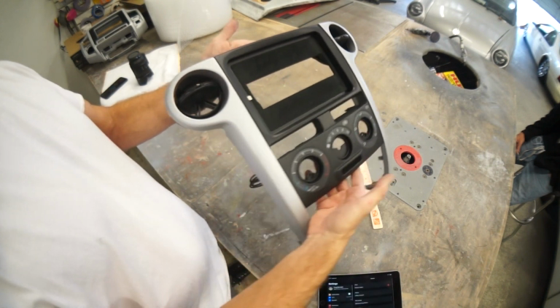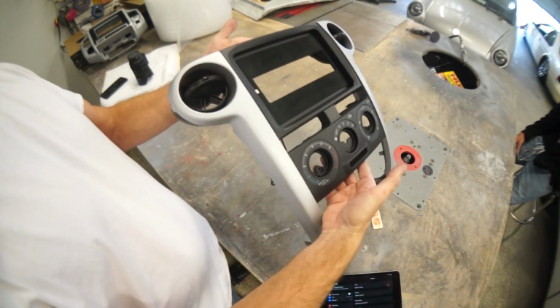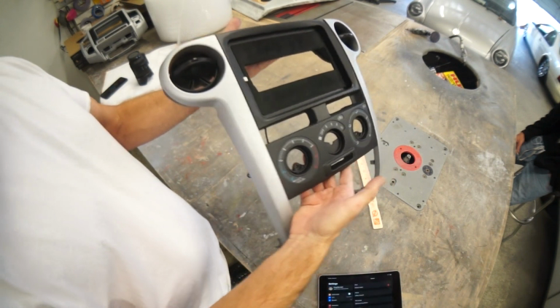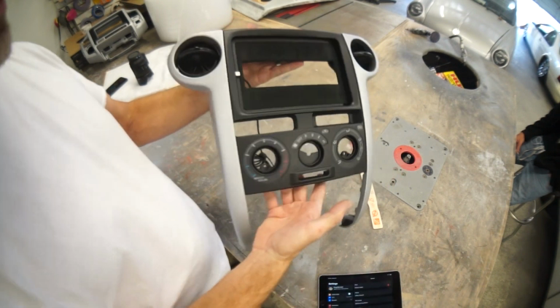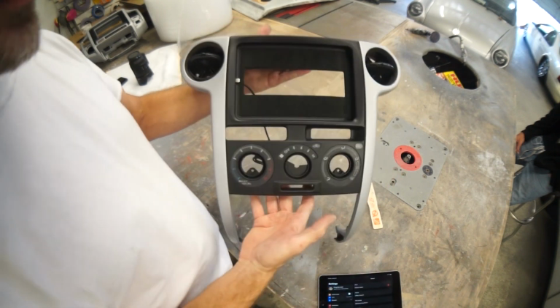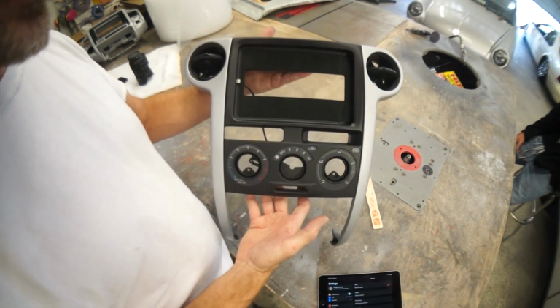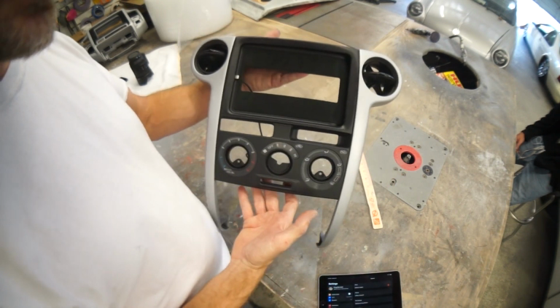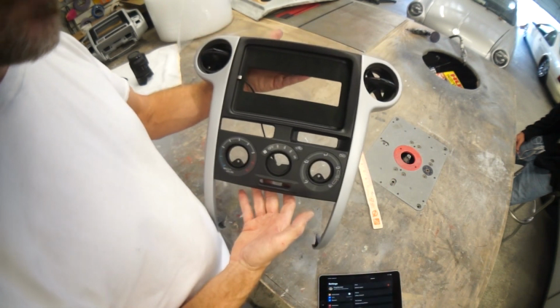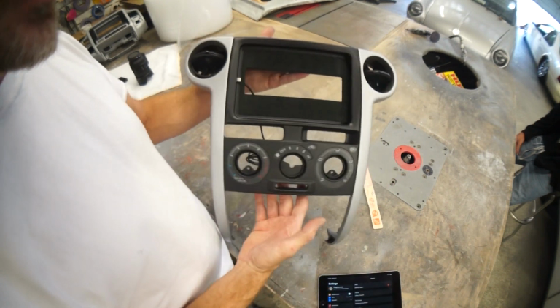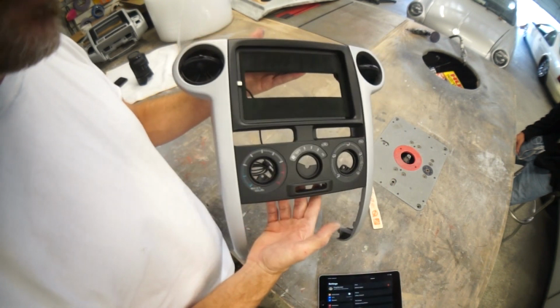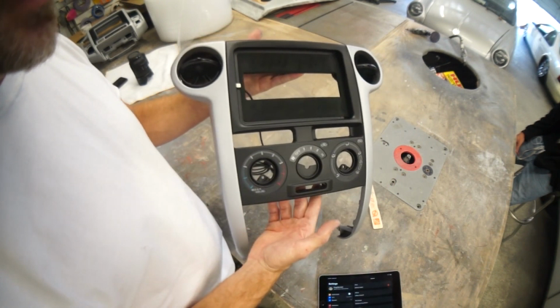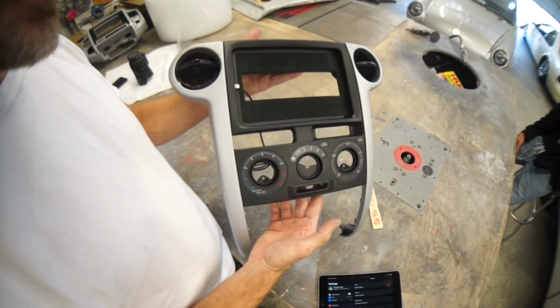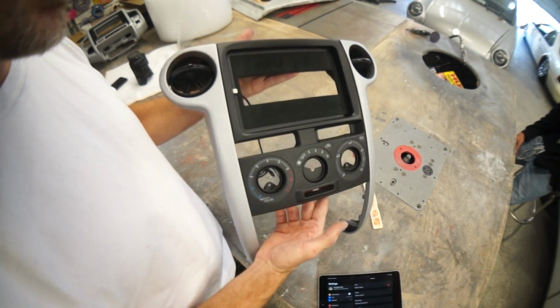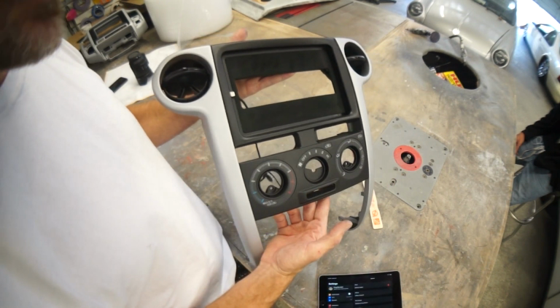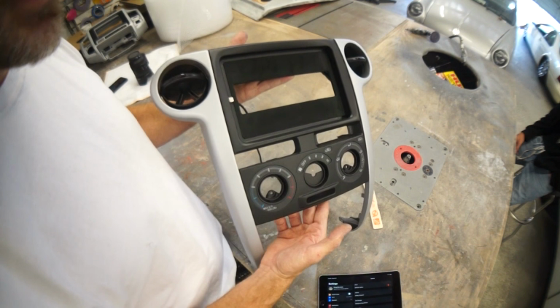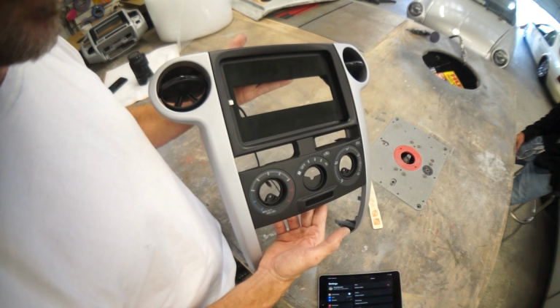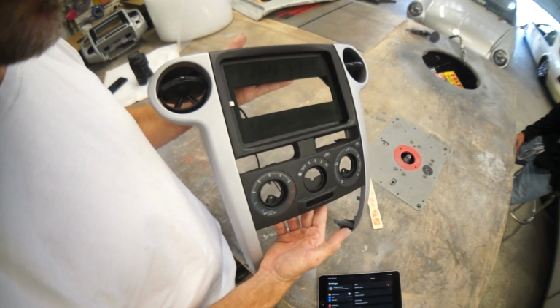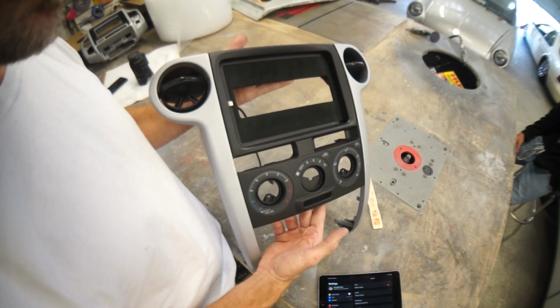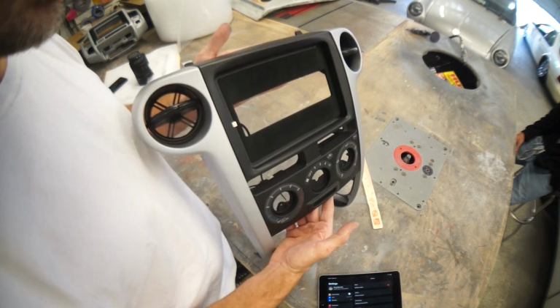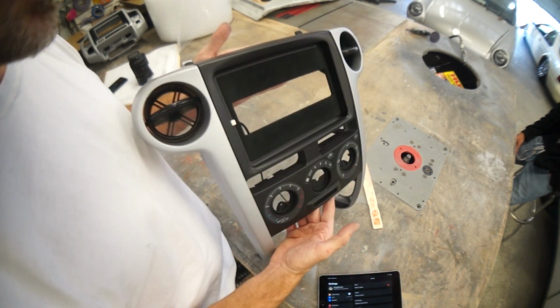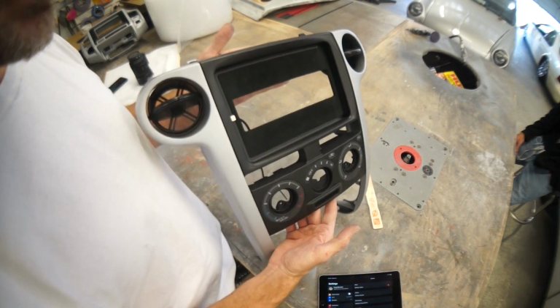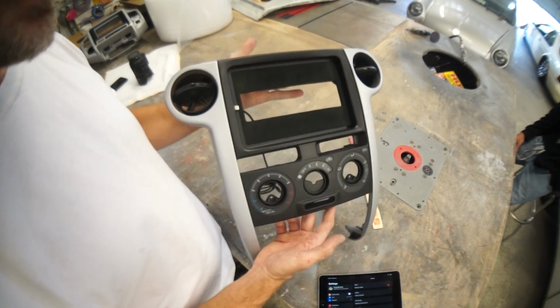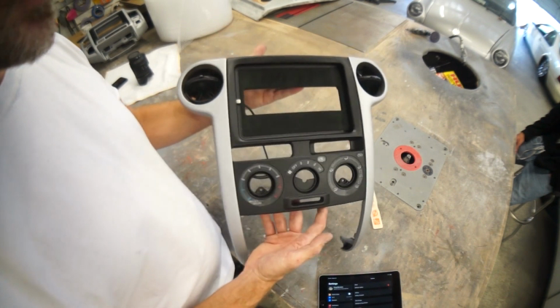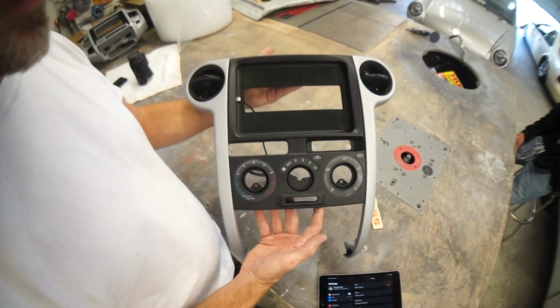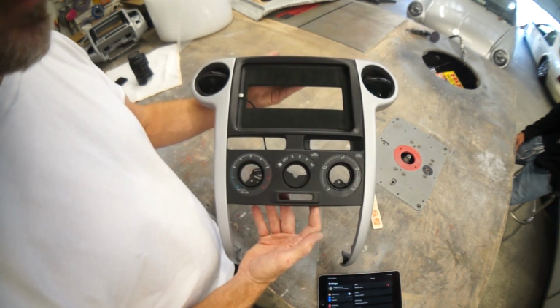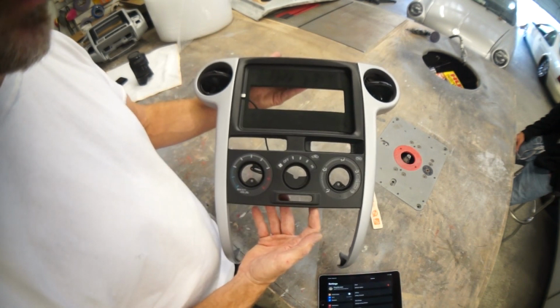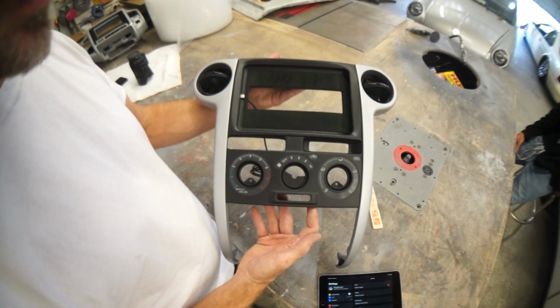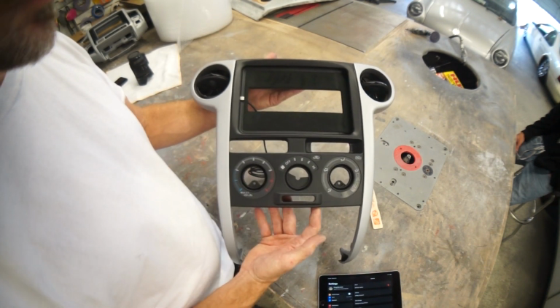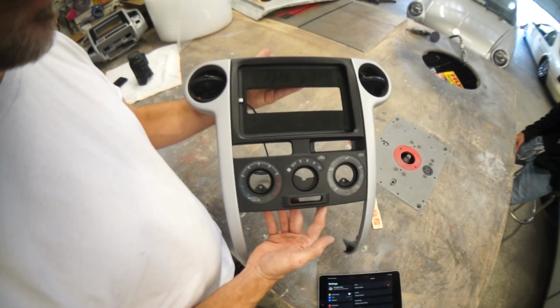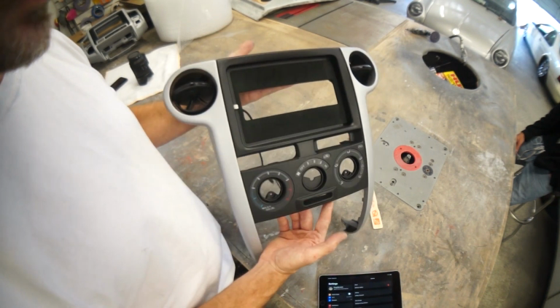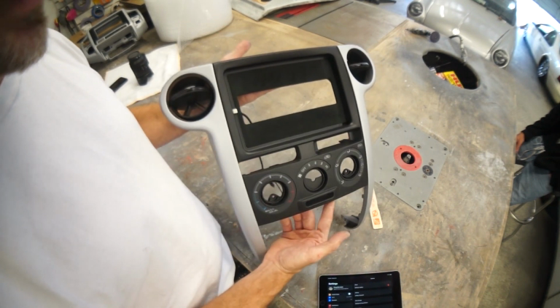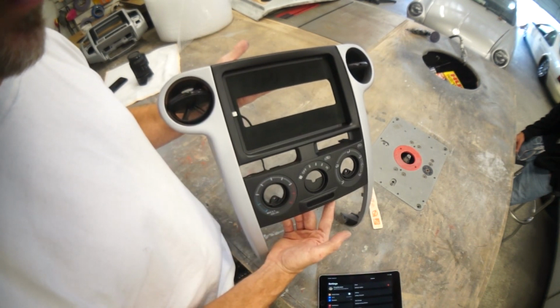This one is ready to go. Let us know if you need dash mods or iPad kits — go to soundman.co, leave a comment and let me know what you guys think of this one. We'll see you next time.